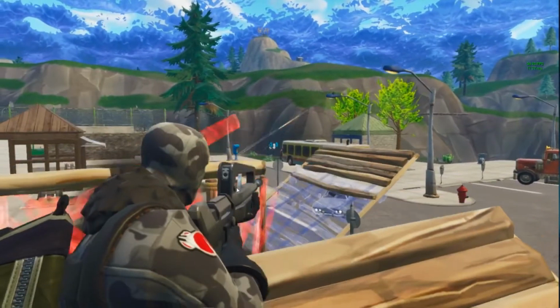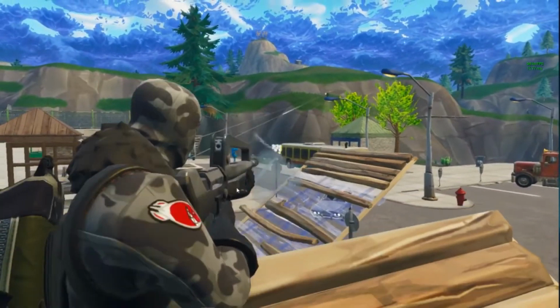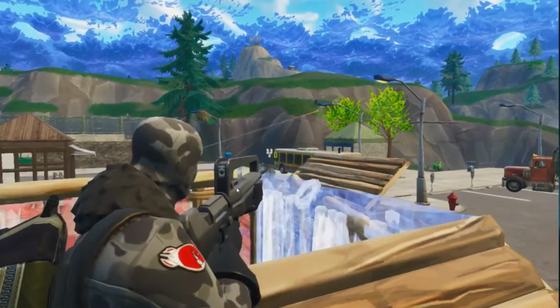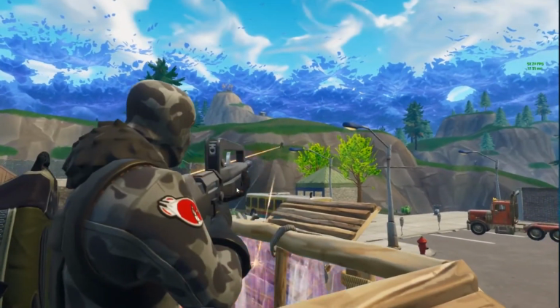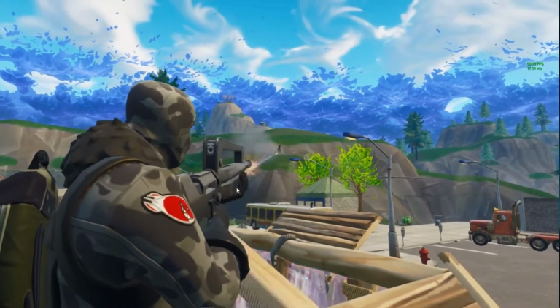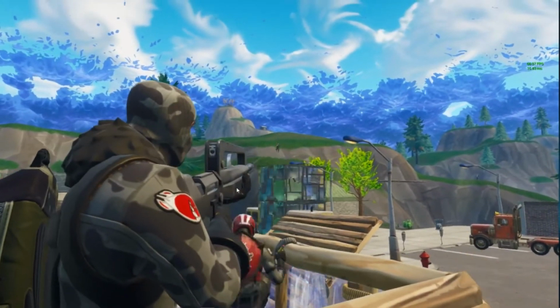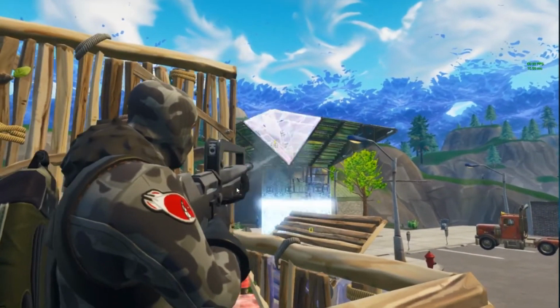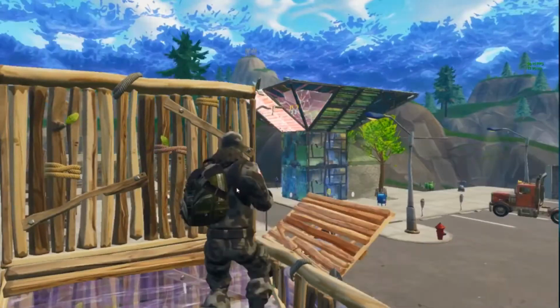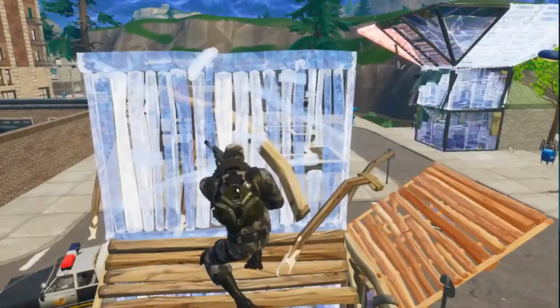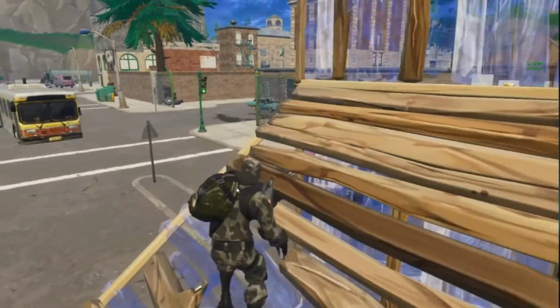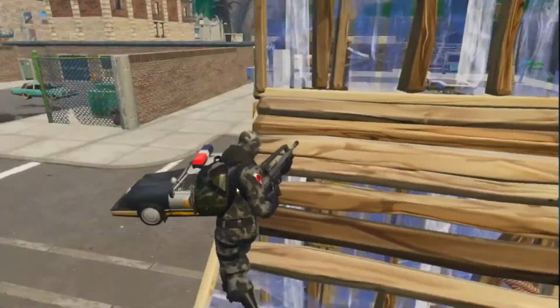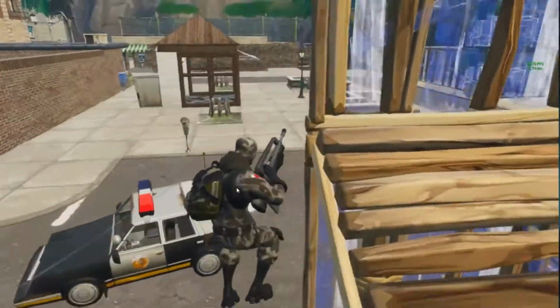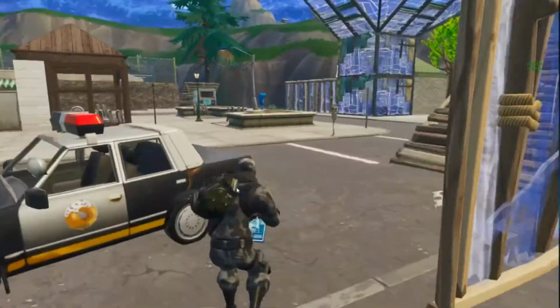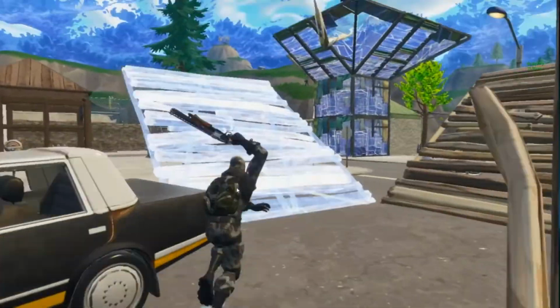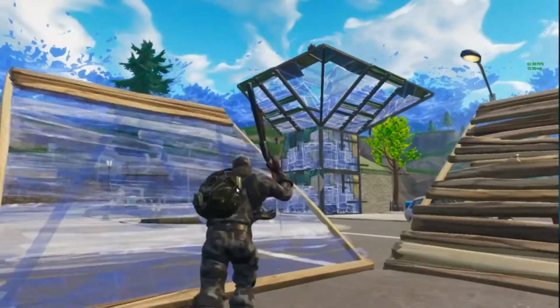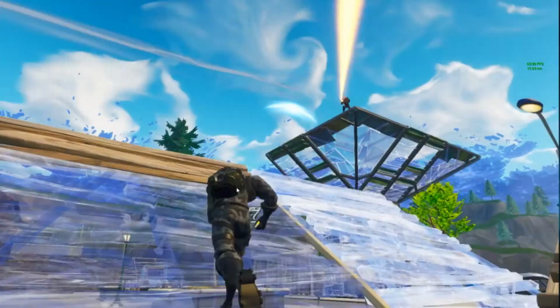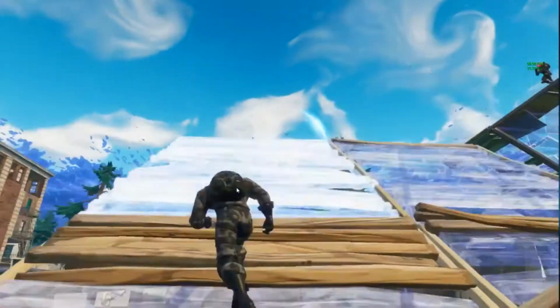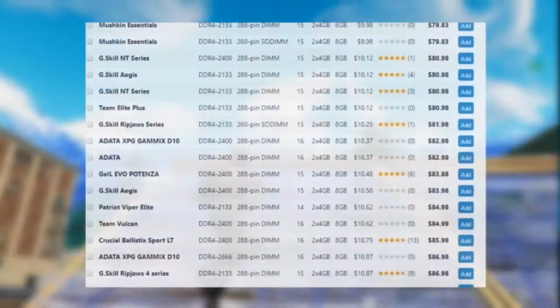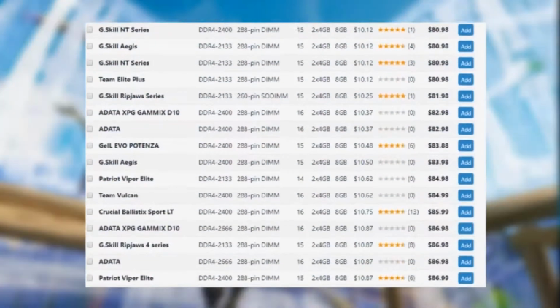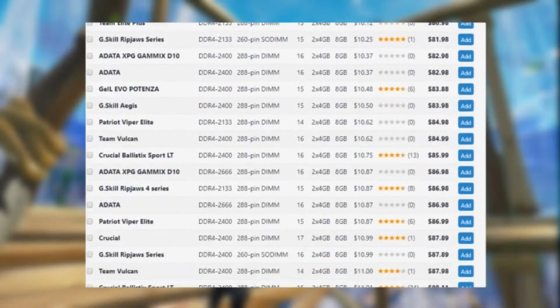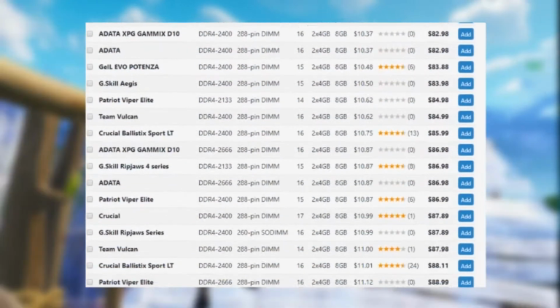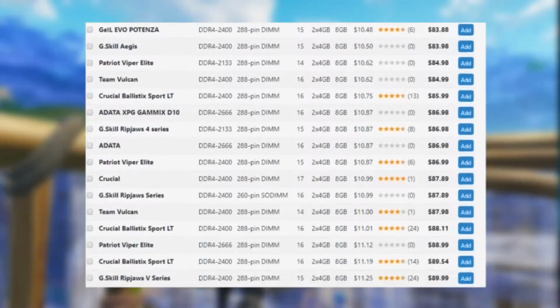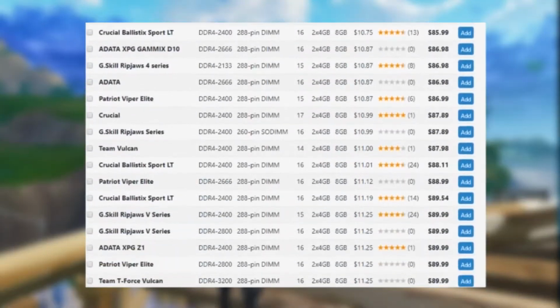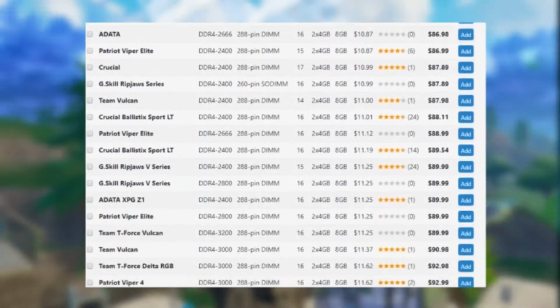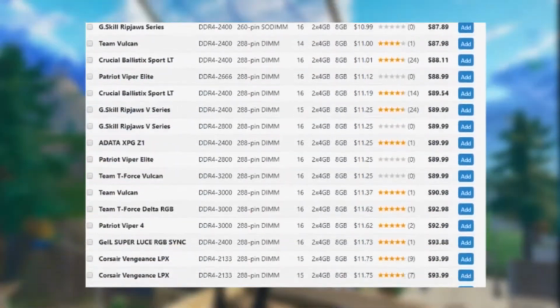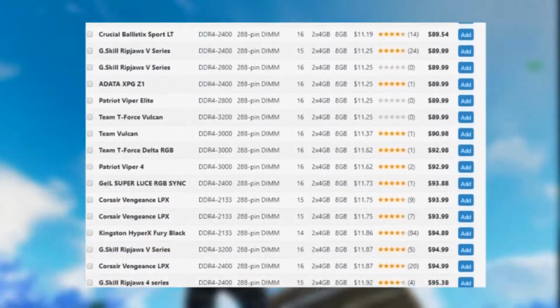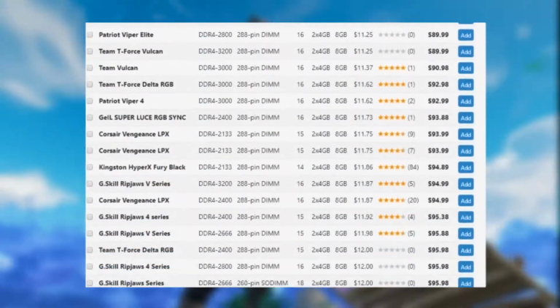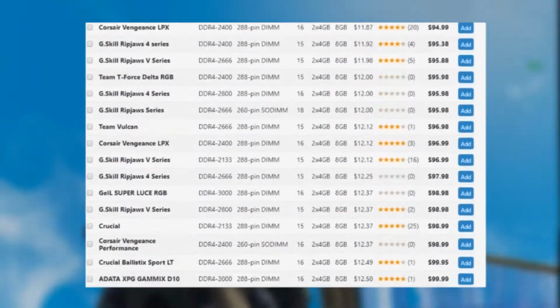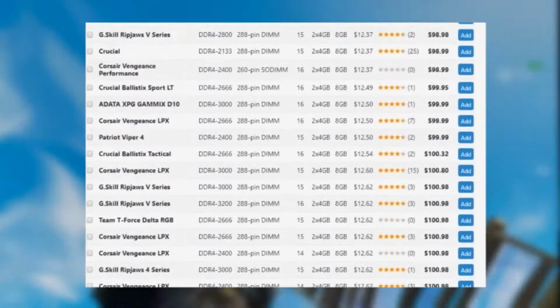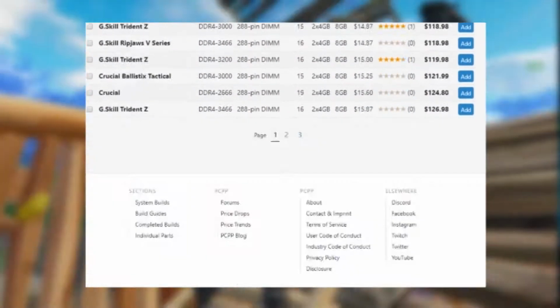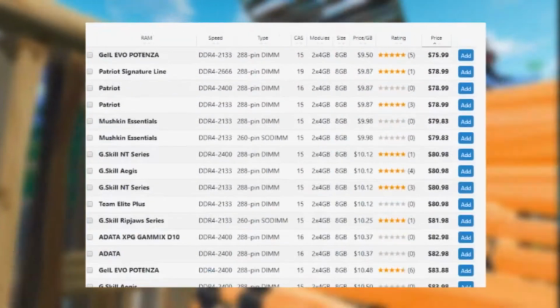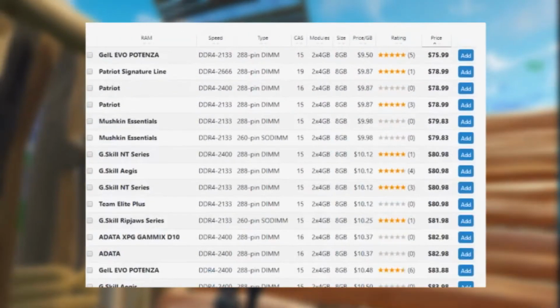It has 12GB of DDR5 RAM — and let me say that again, 12GB of DDR5 RAM. Everyone knows that RAM is extremely expensive, and 12GB of such high-quality RAM is very impressive for the X's price.